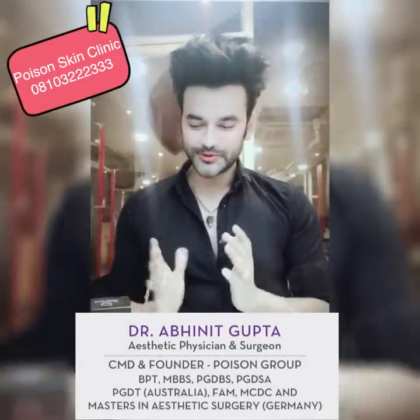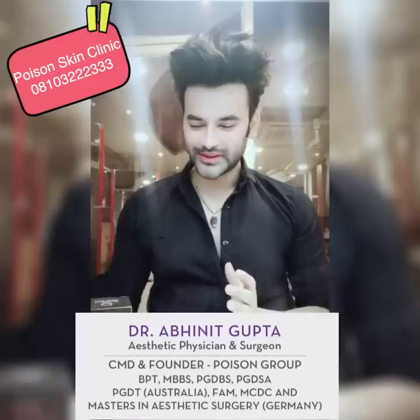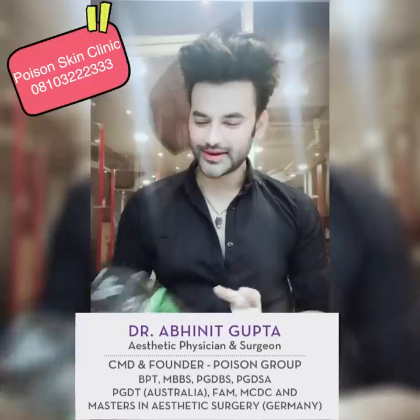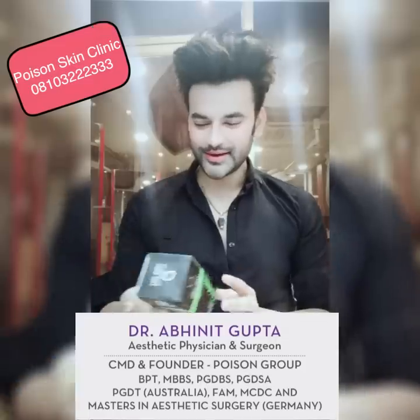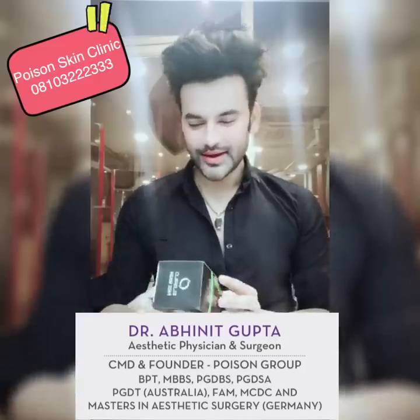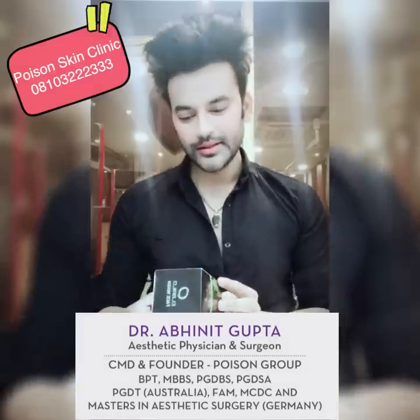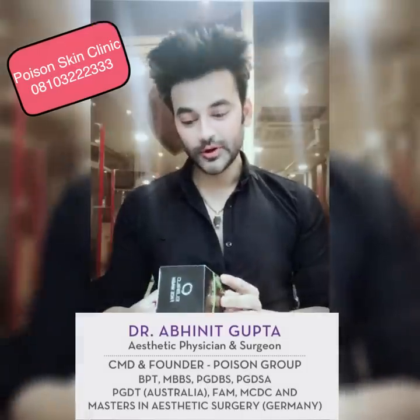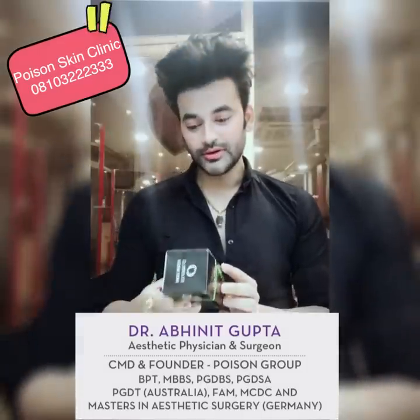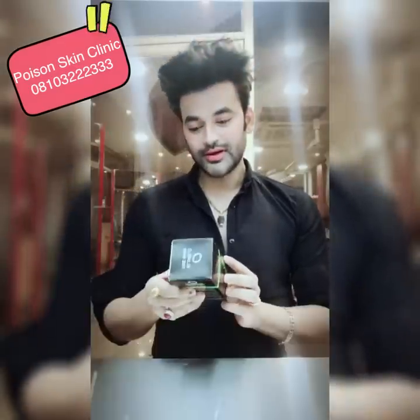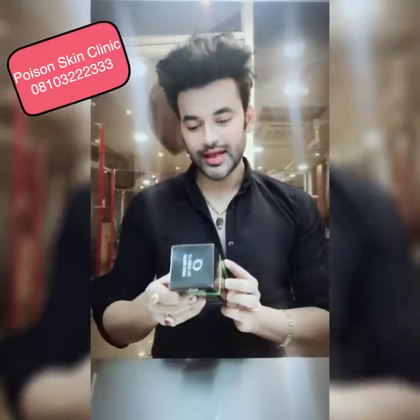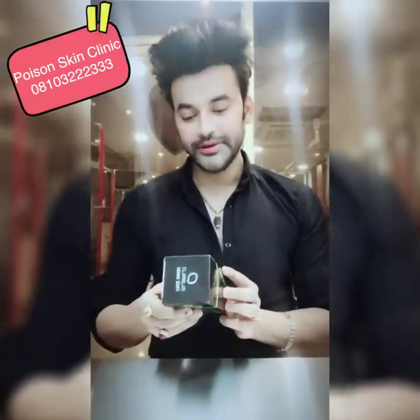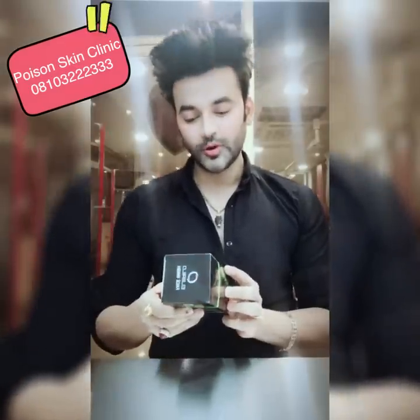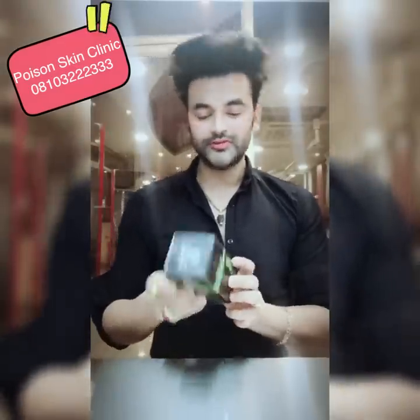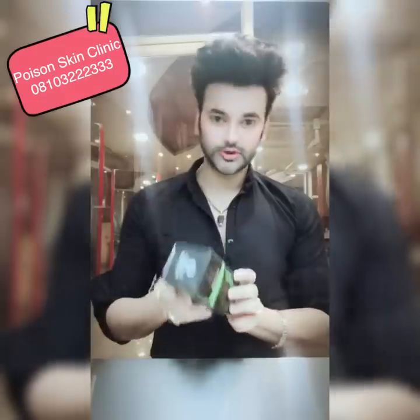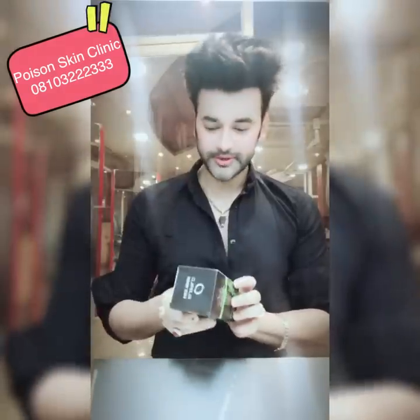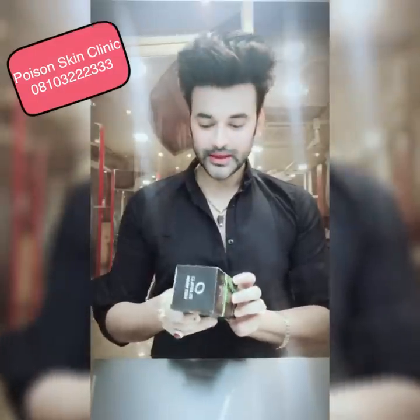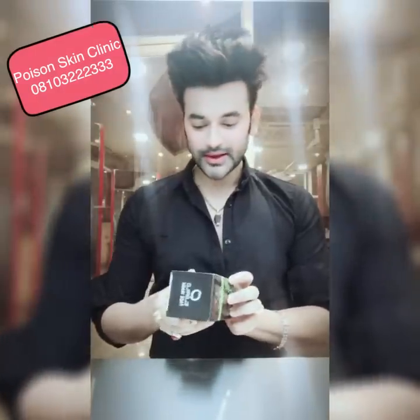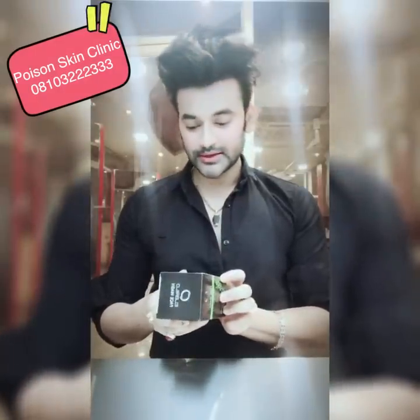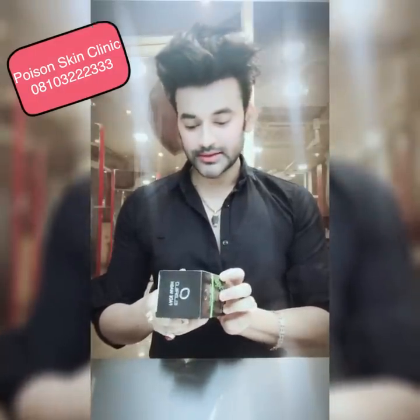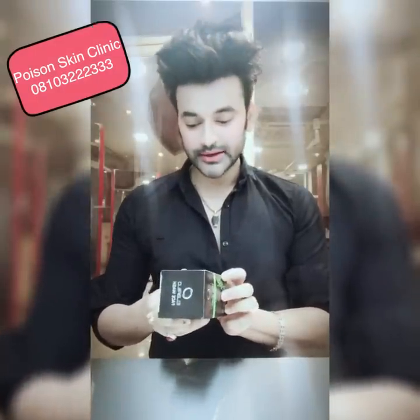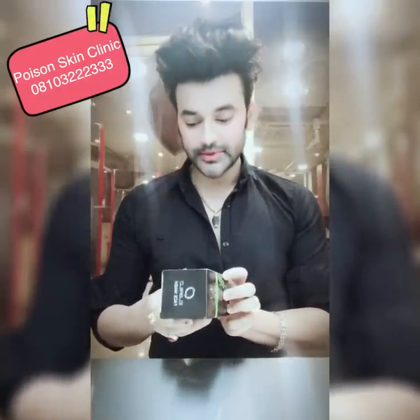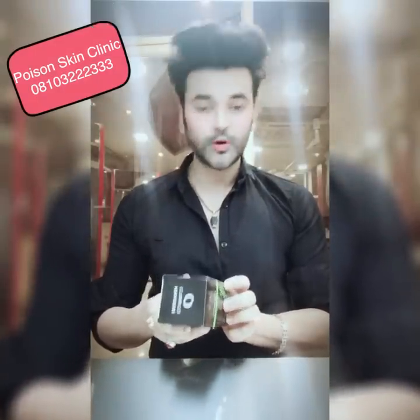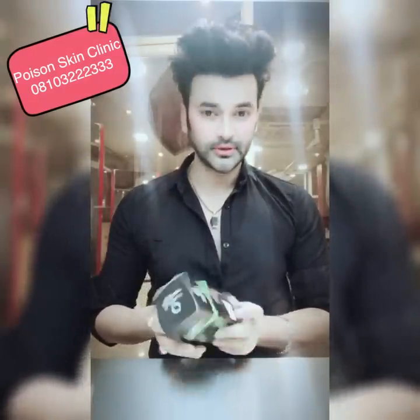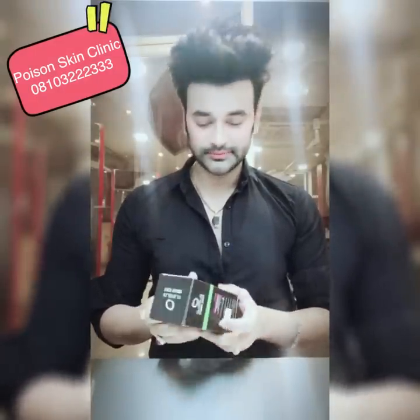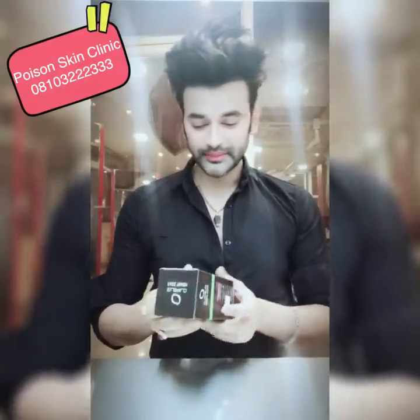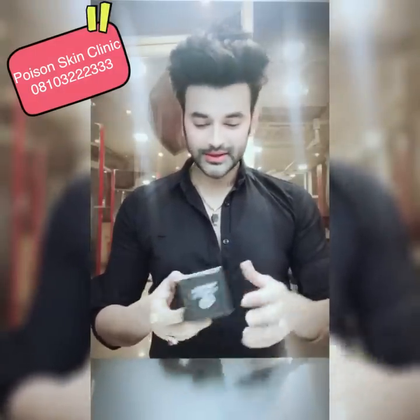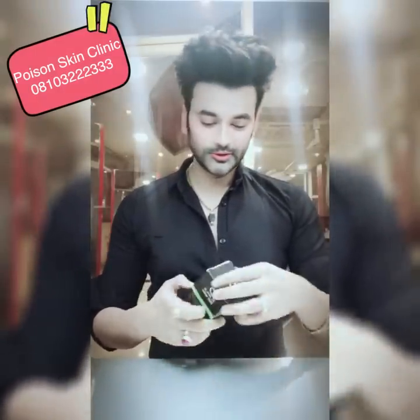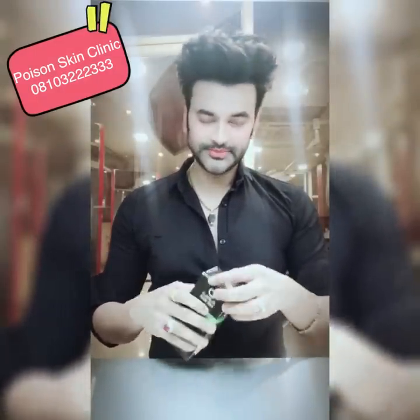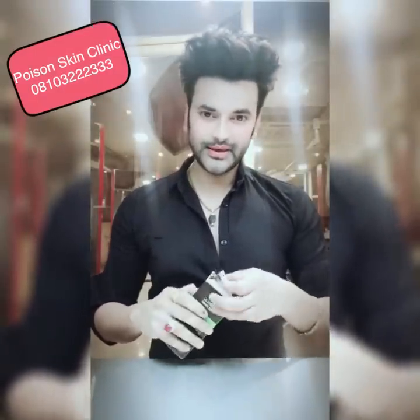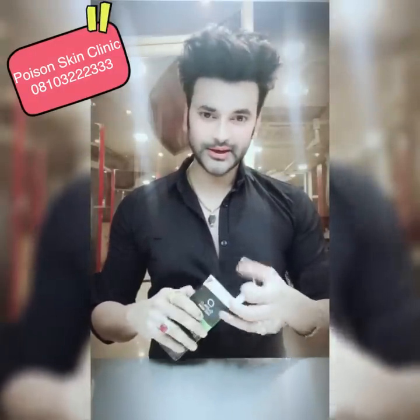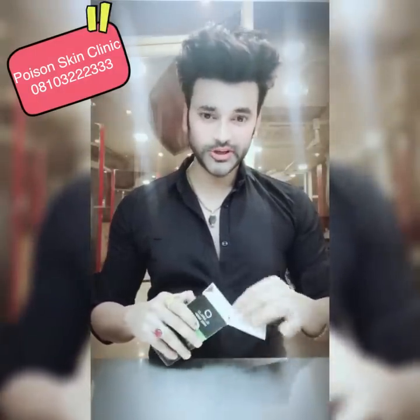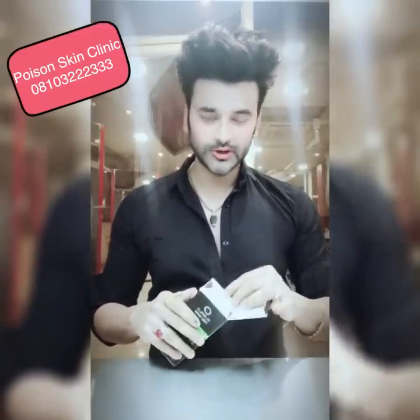This is Albirilo face wash, marketed by OptiTherma. This product contains activated charcoal.